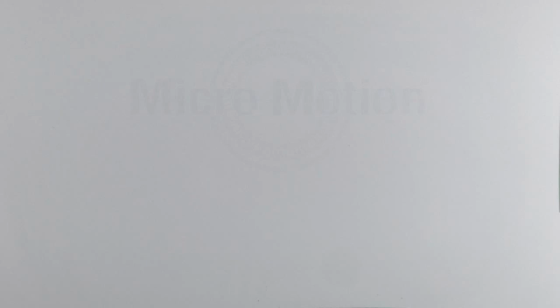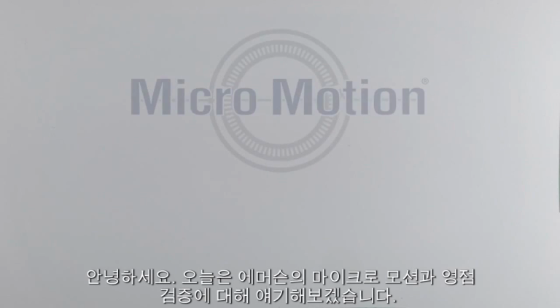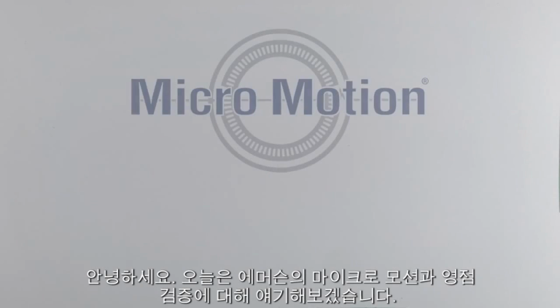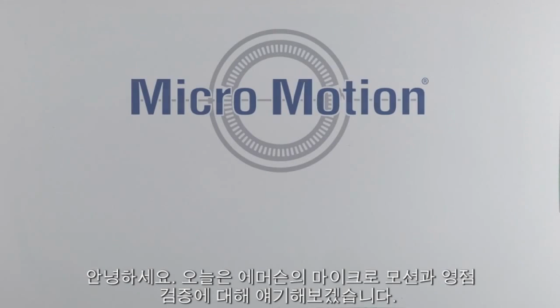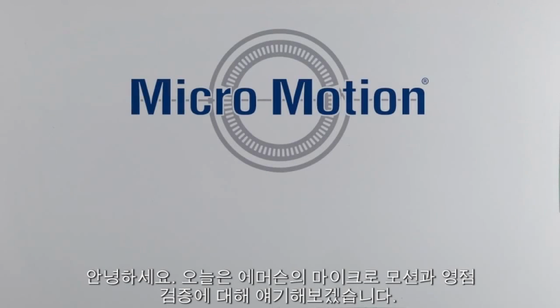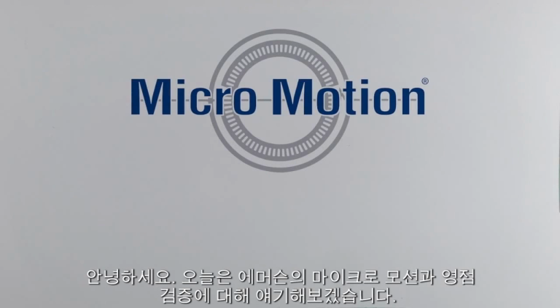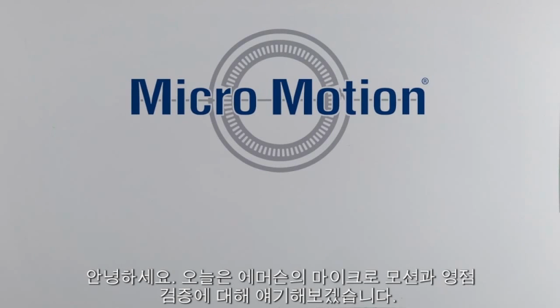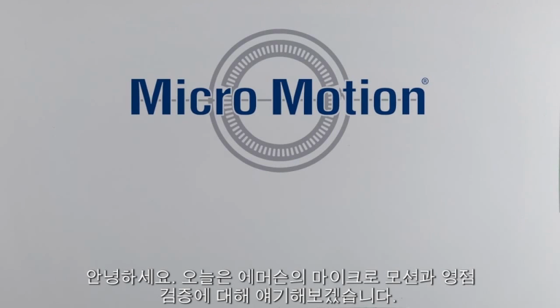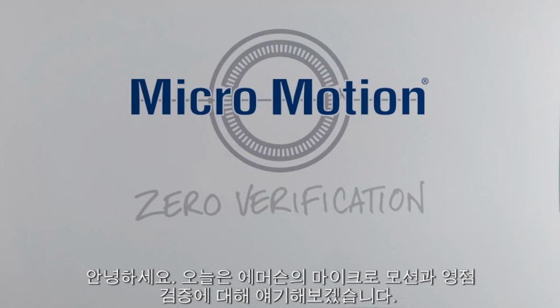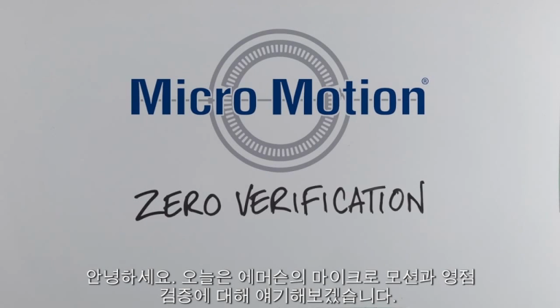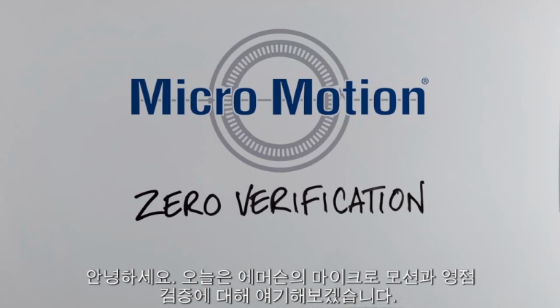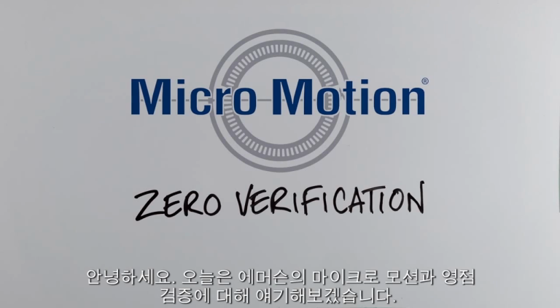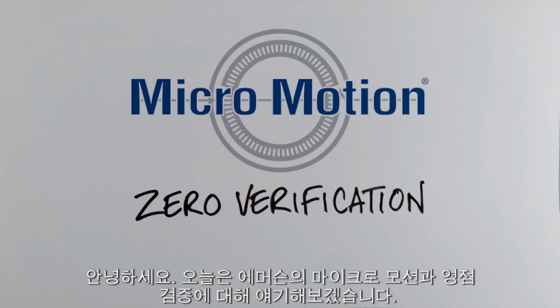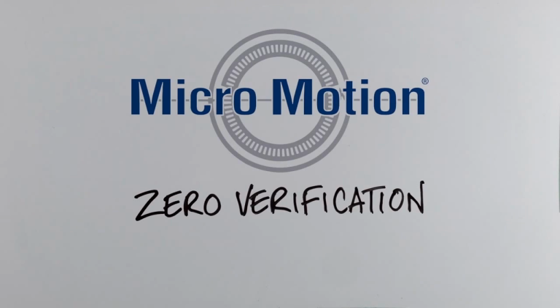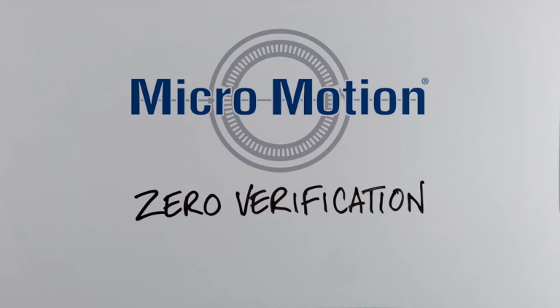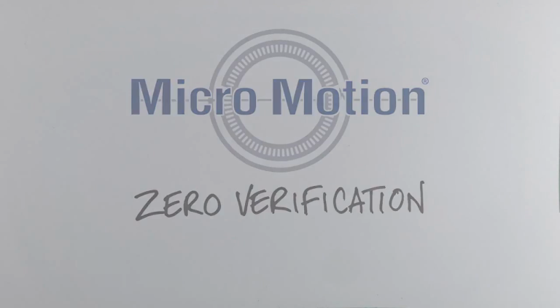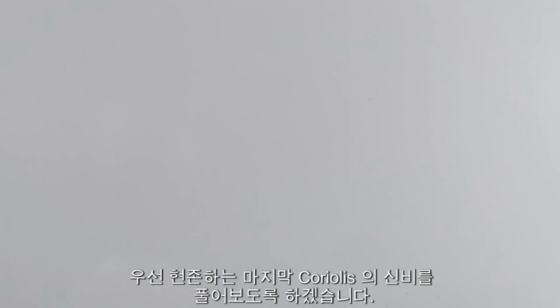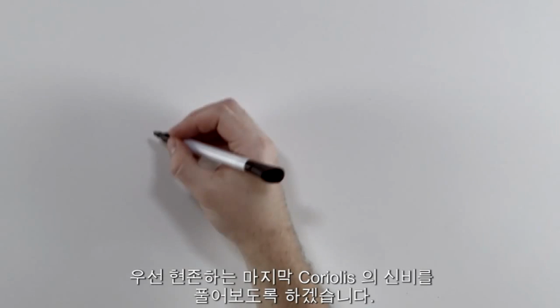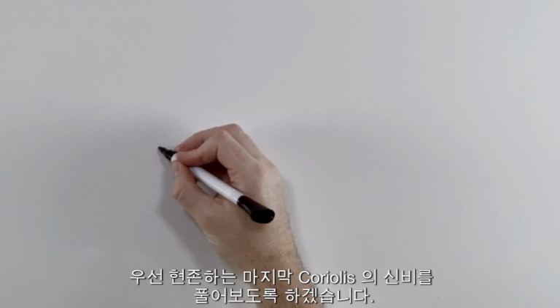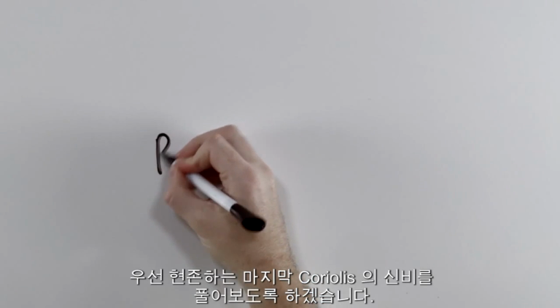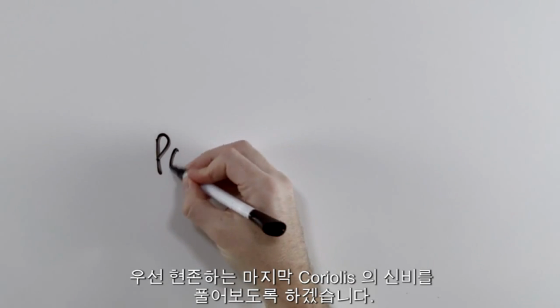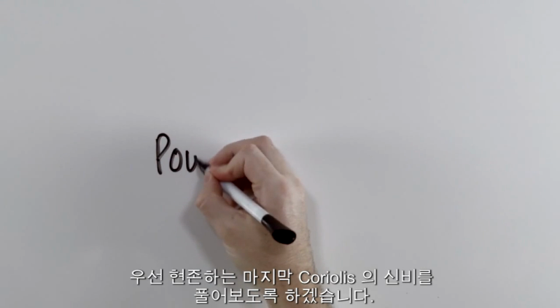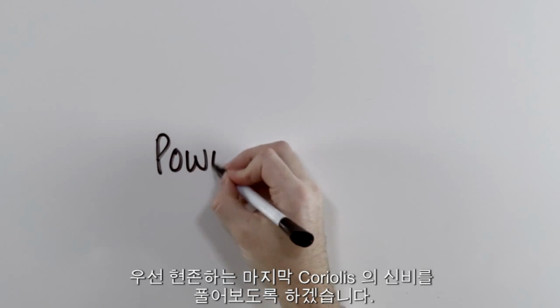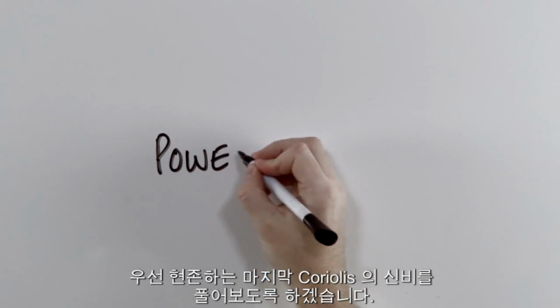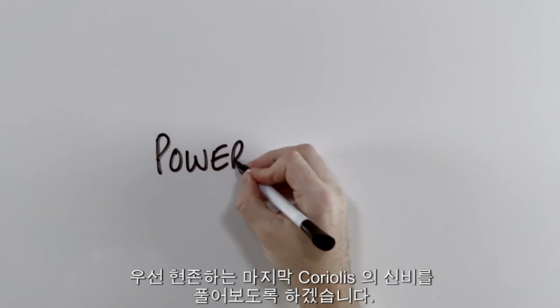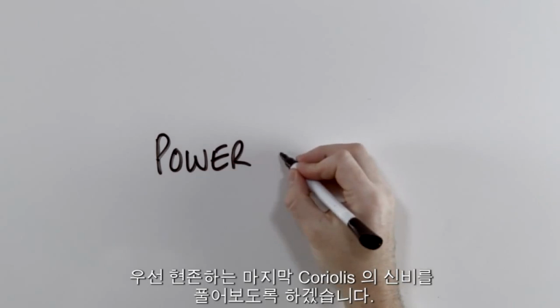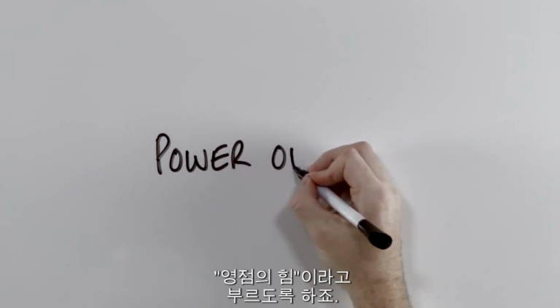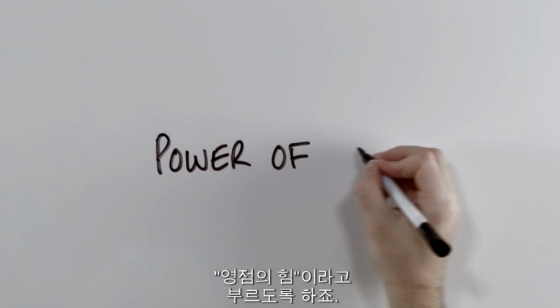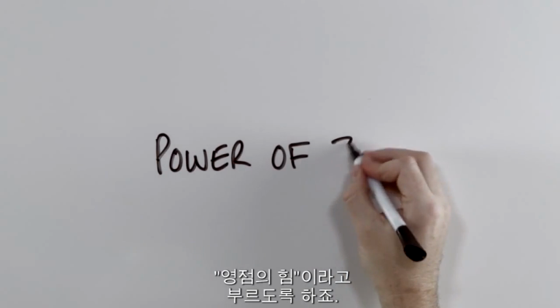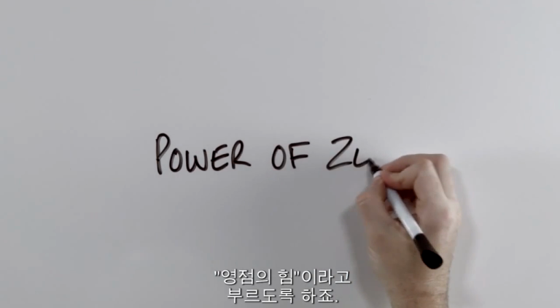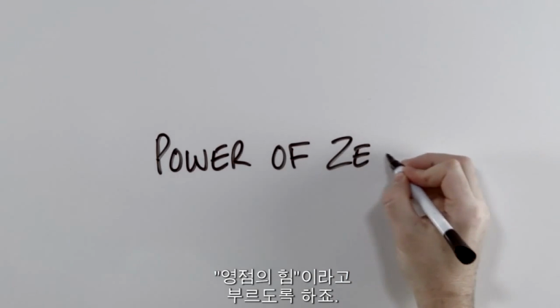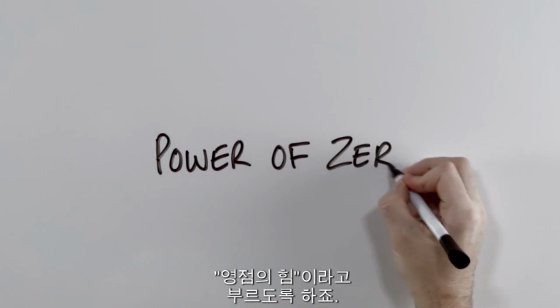Hi! Today we're going to talk about Emerson's Micromotion and Zero Verification. Let's start by solving one of the last remaining Coriolis mysteries. We'll call it The Power of Zero.